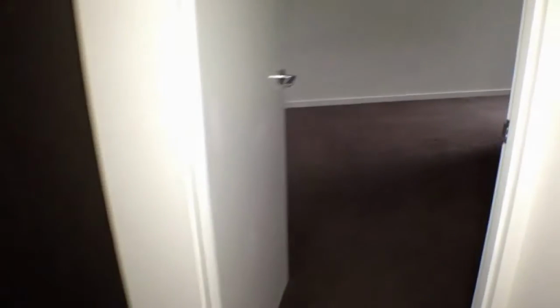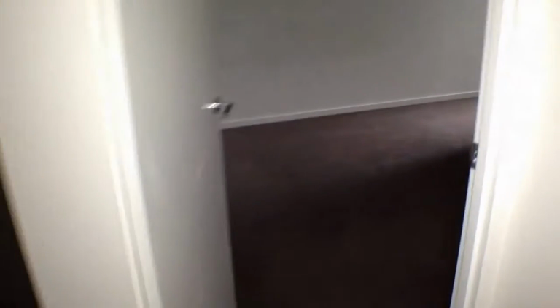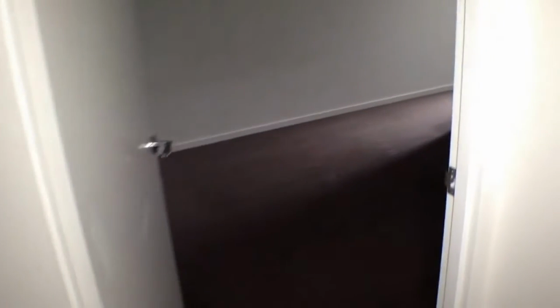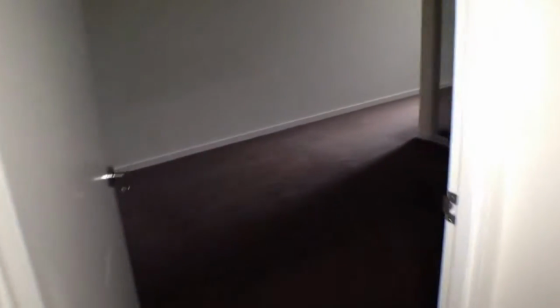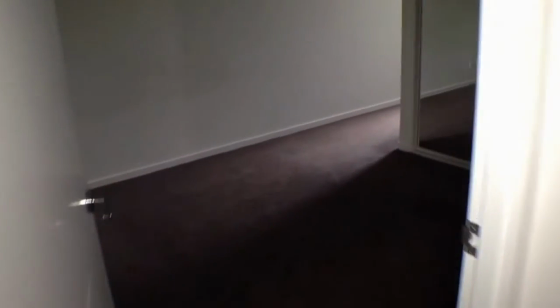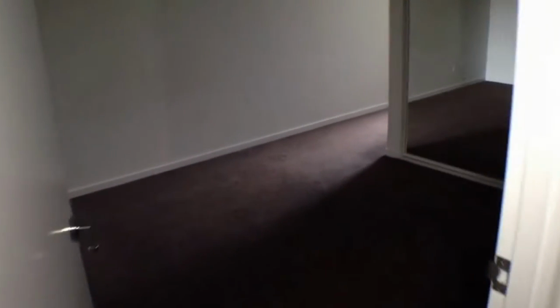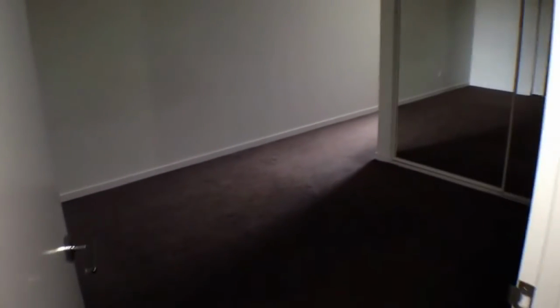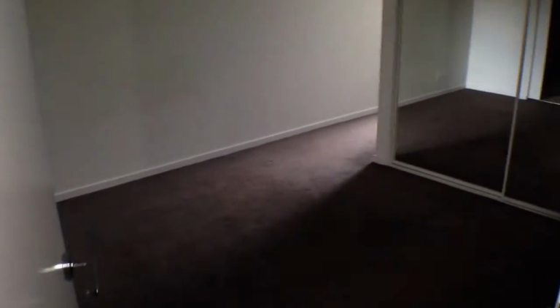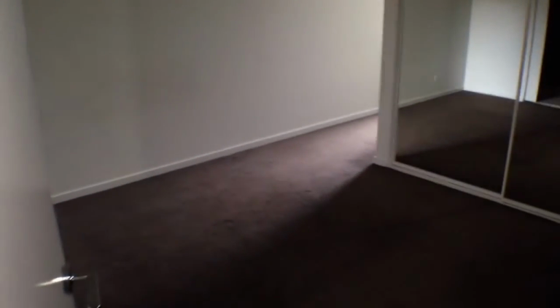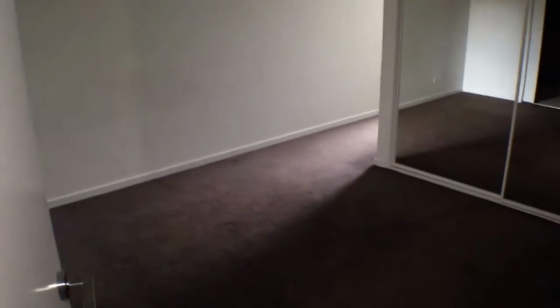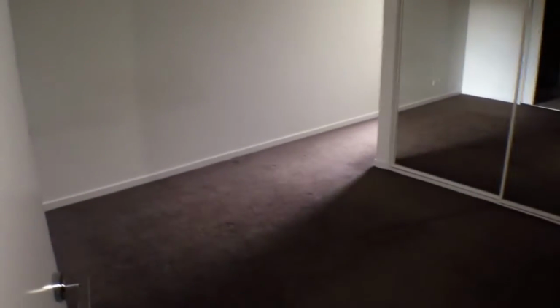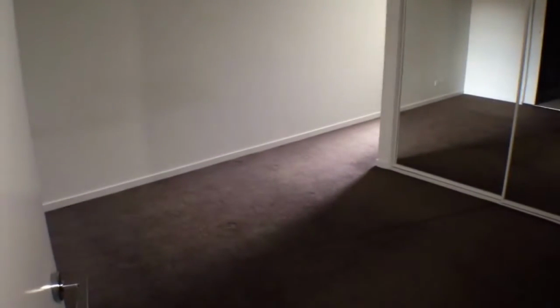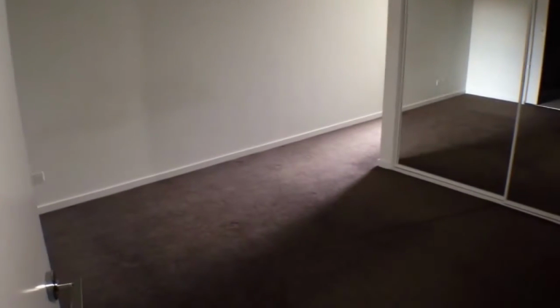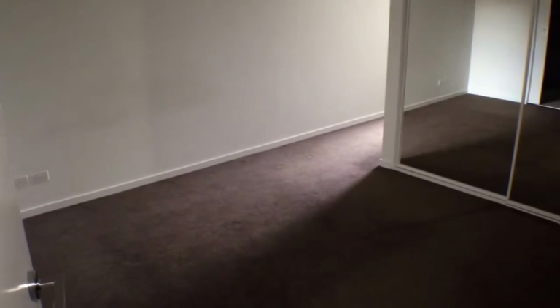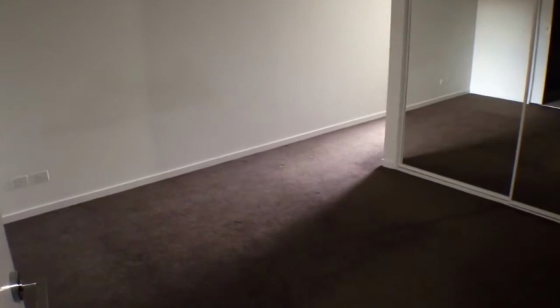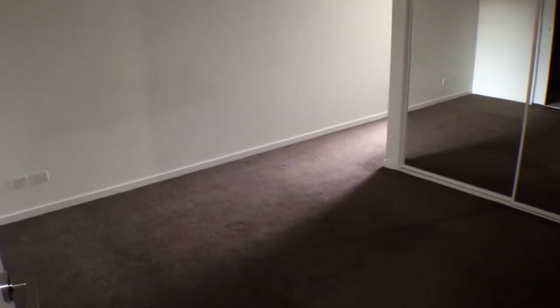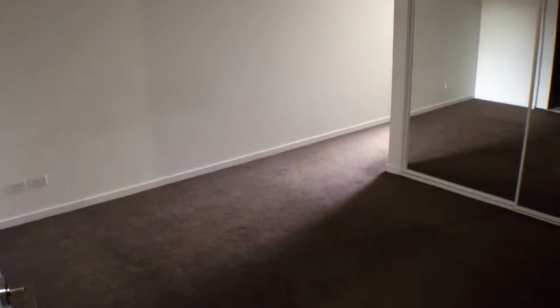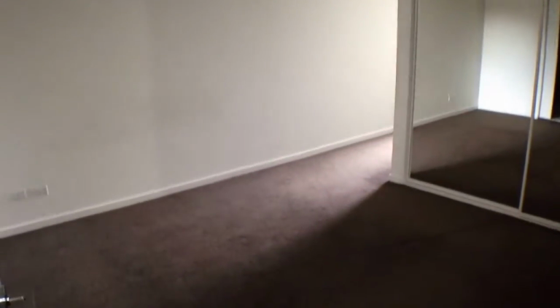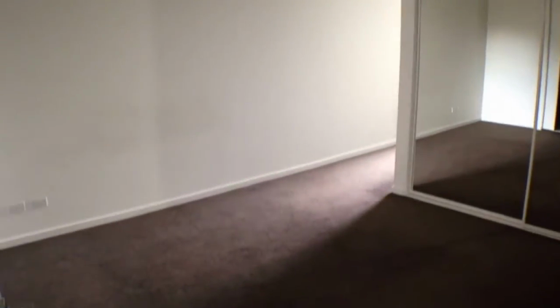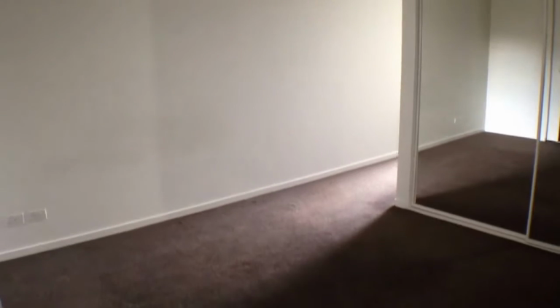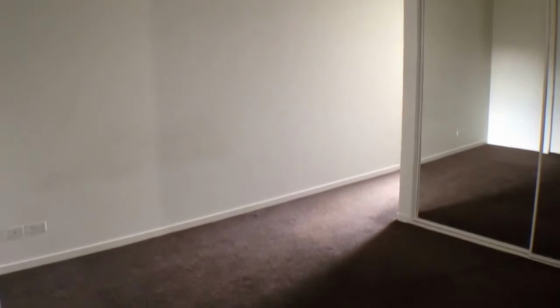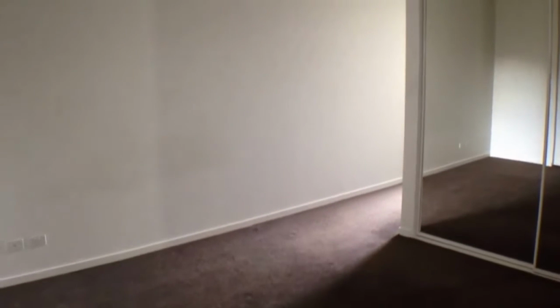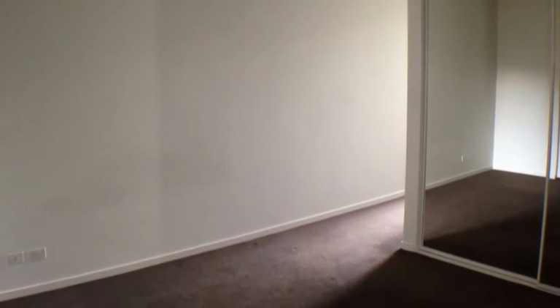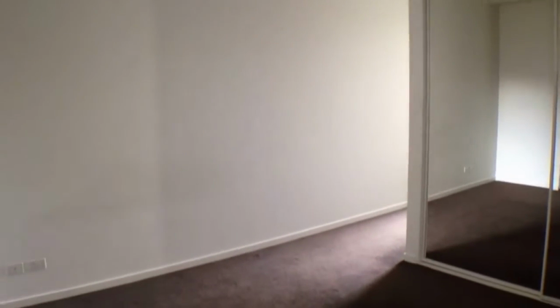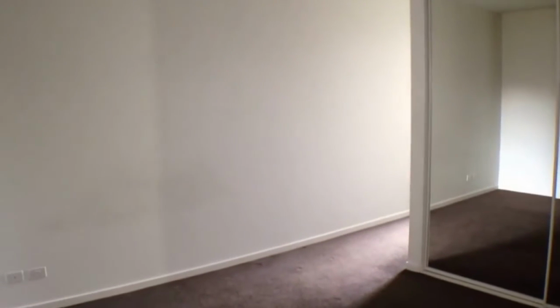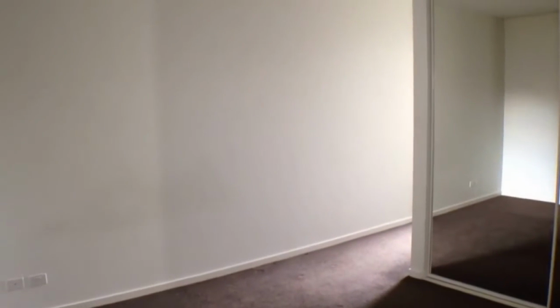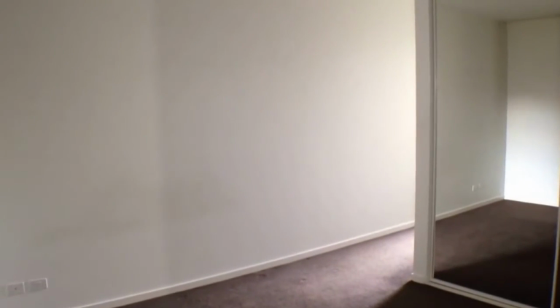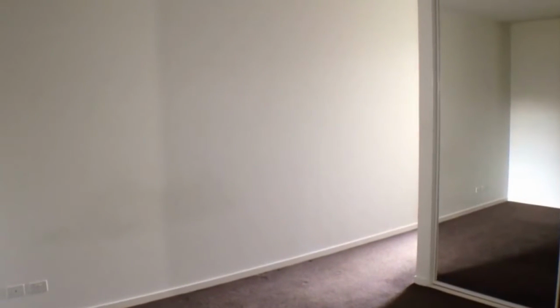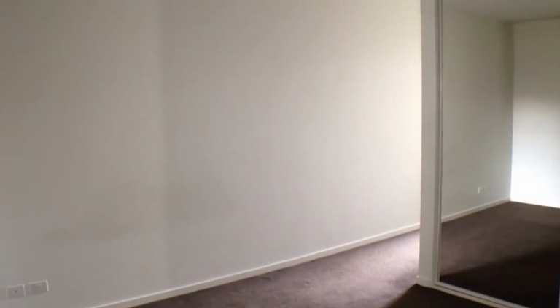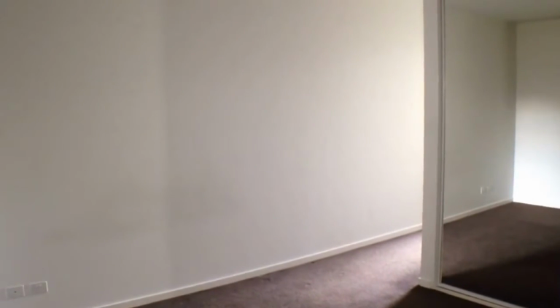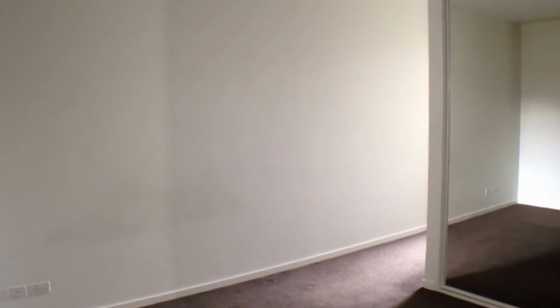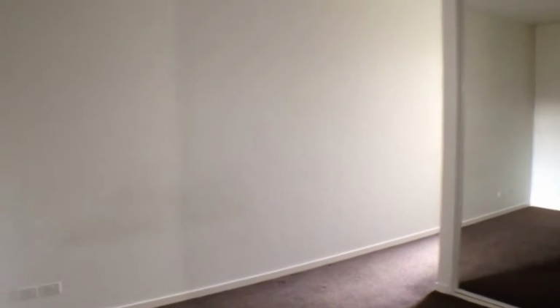Continuing around now into the master bedroom. As you can see this is an excellent sized room. Plenty of room for a queen size bed, bedside tables and a tall boy.